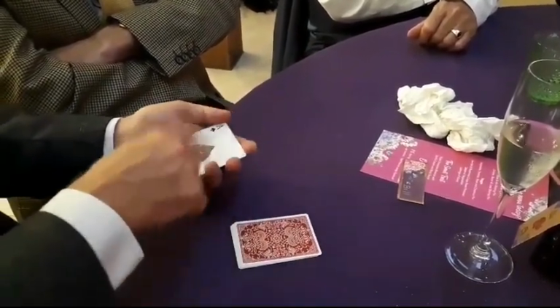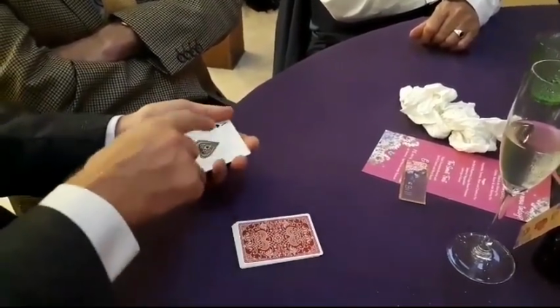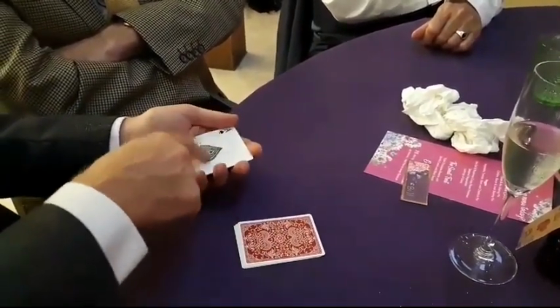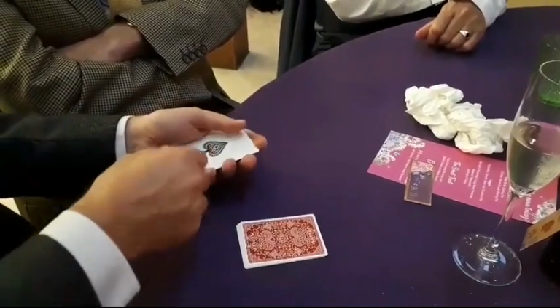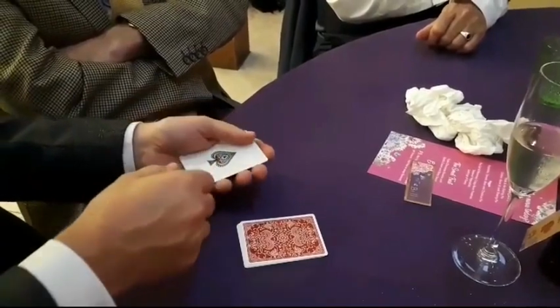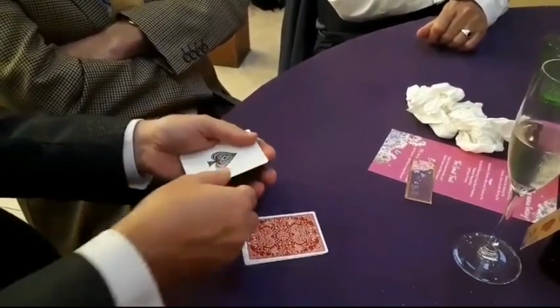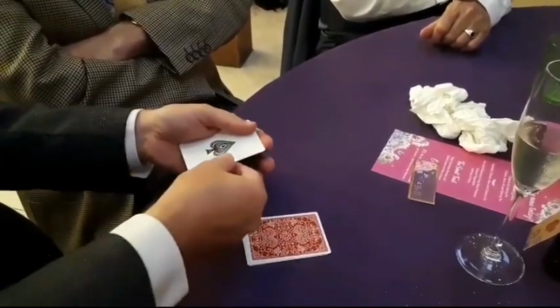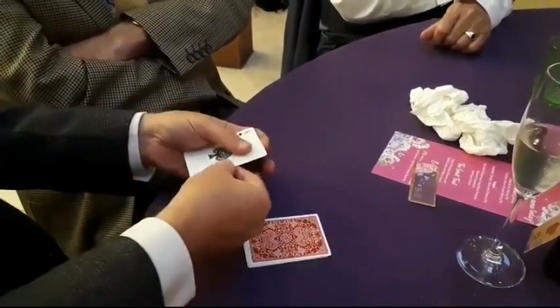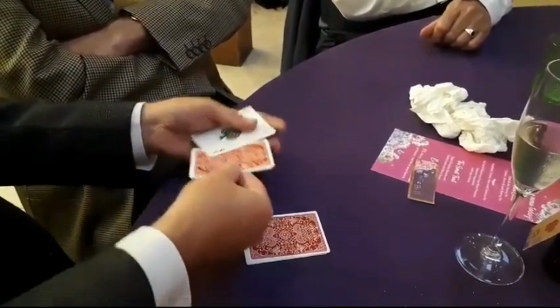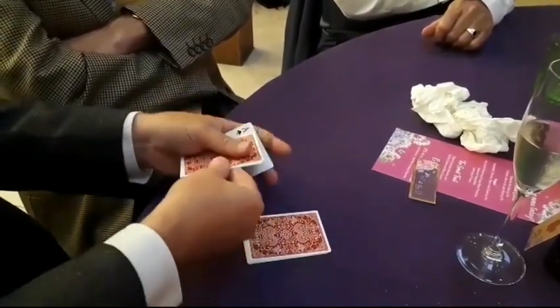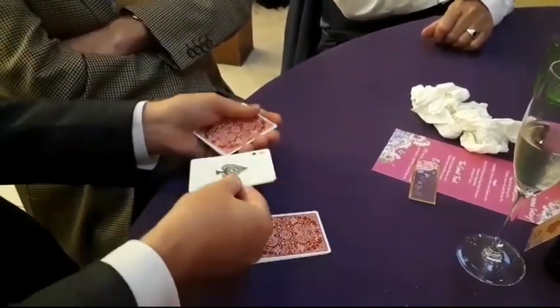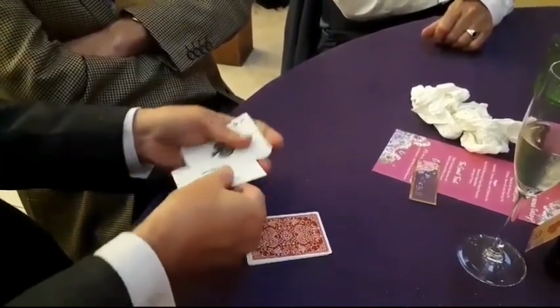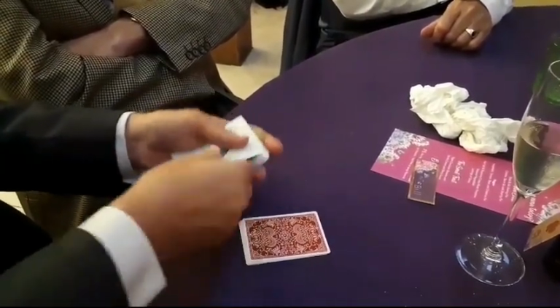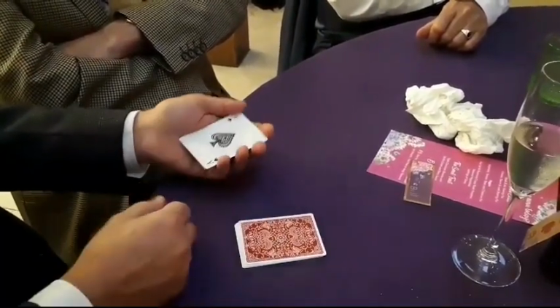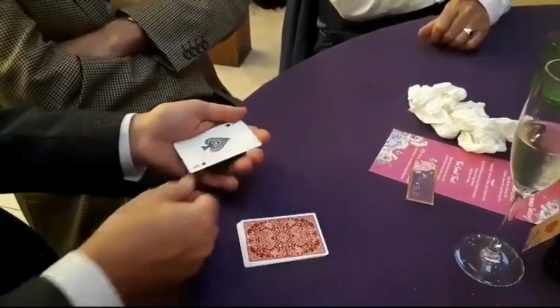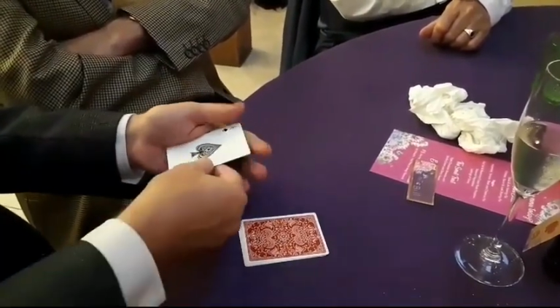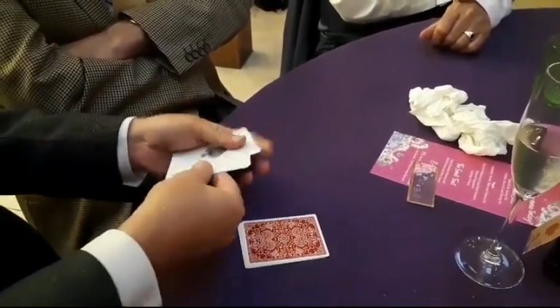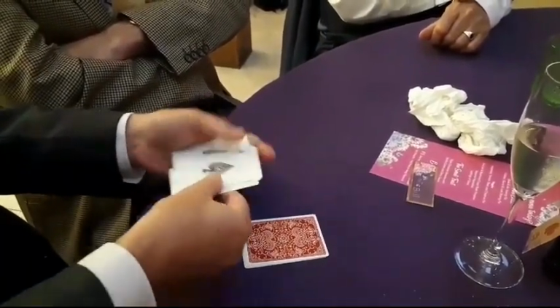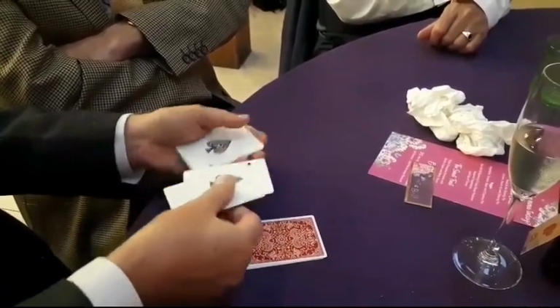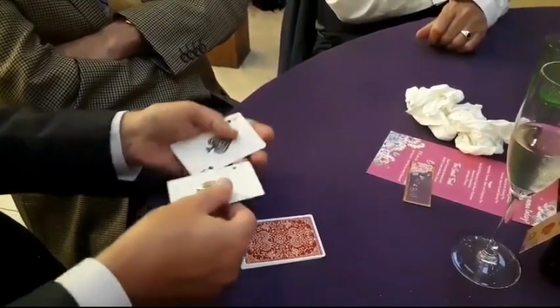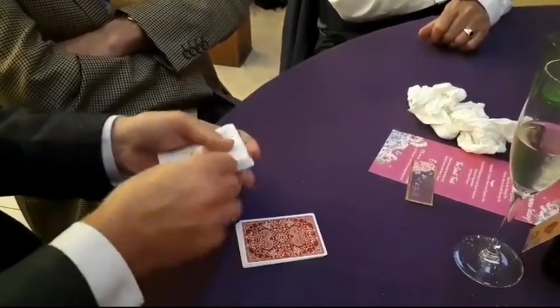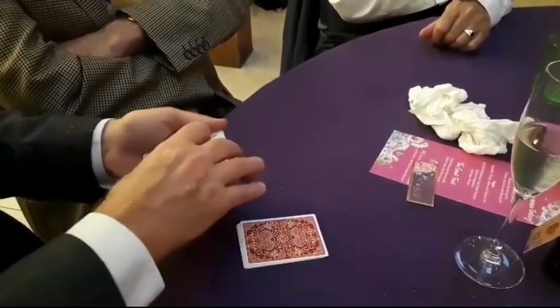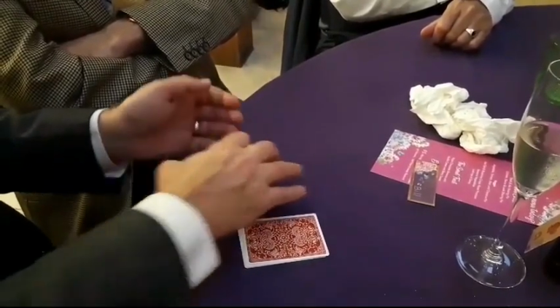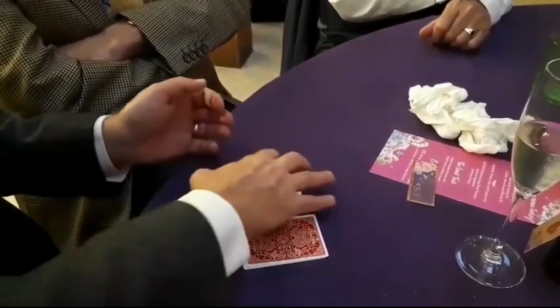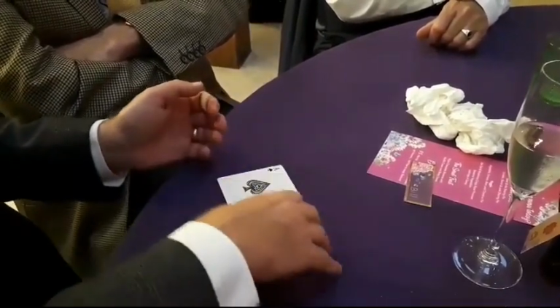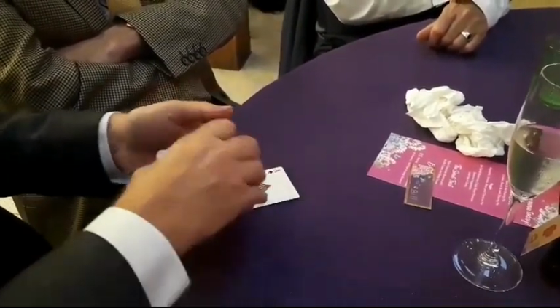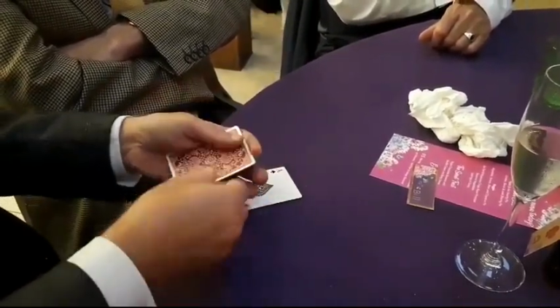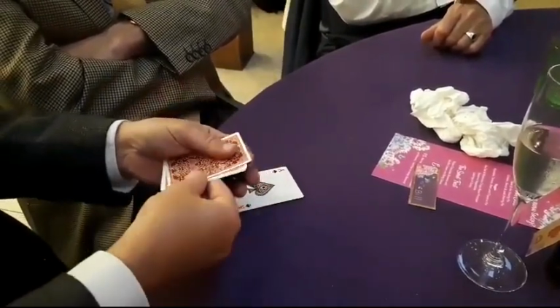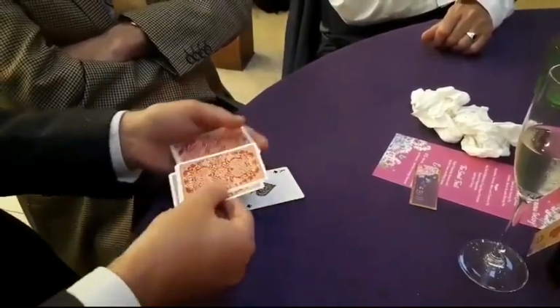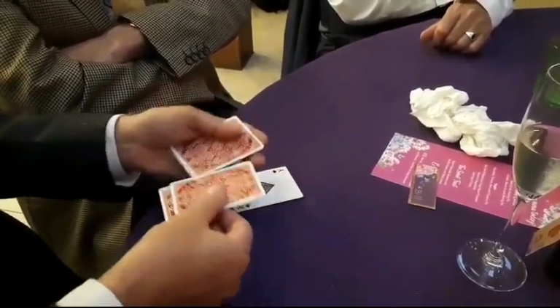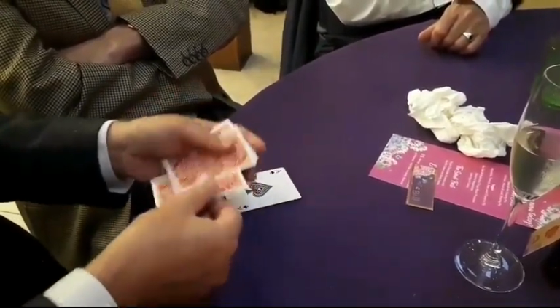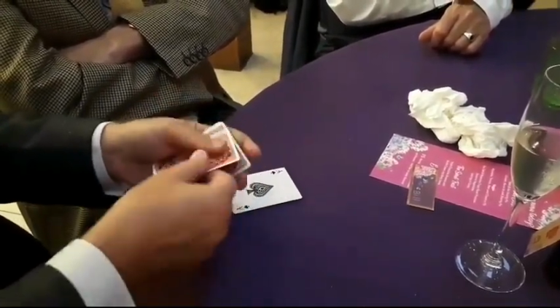I'm going to make all these turn face up. Are you watching? If I do that, the first one has just turned face up and now the second one has turned face up. If they're all face up, magically, these are all now face down.